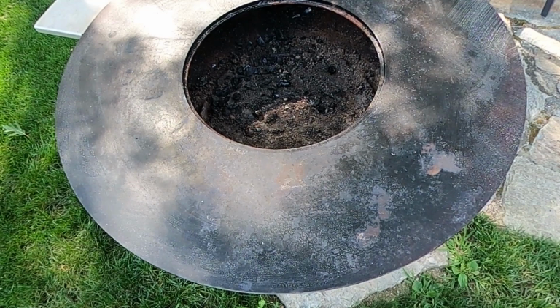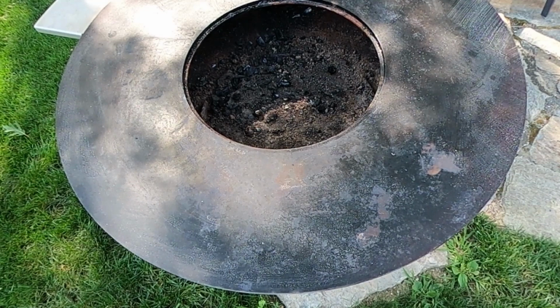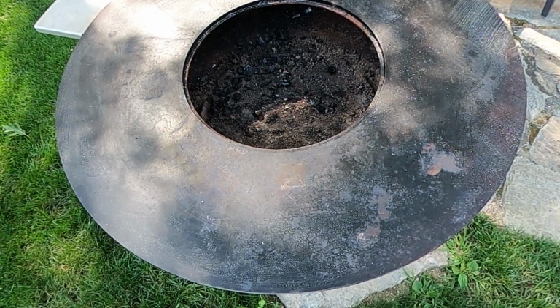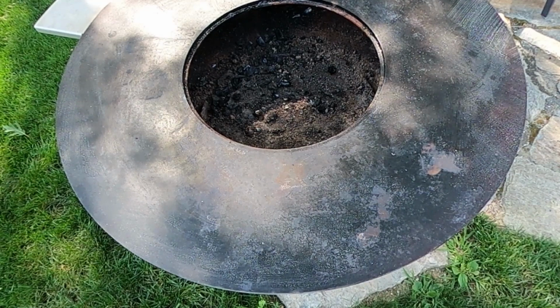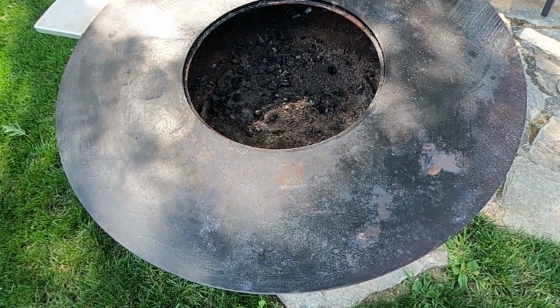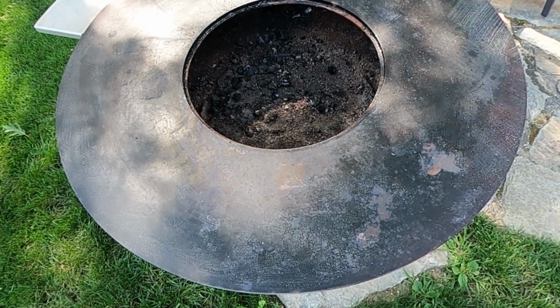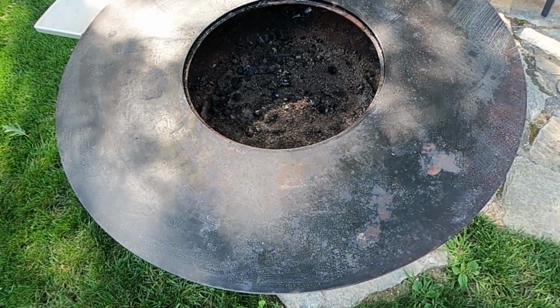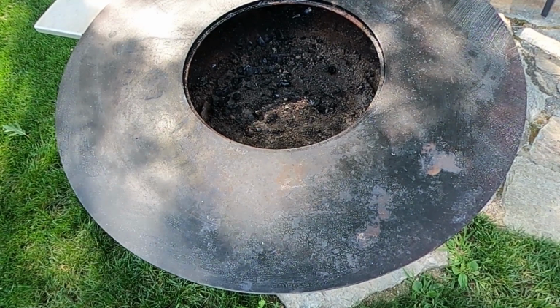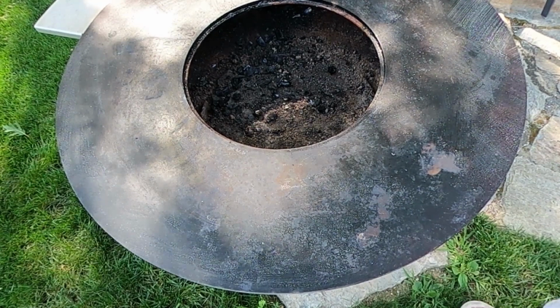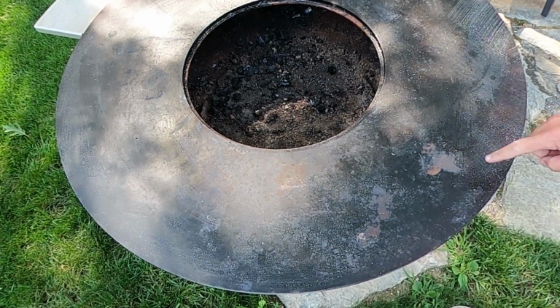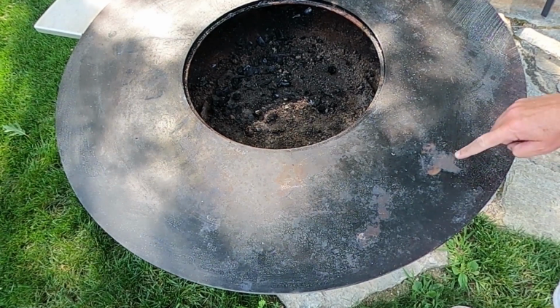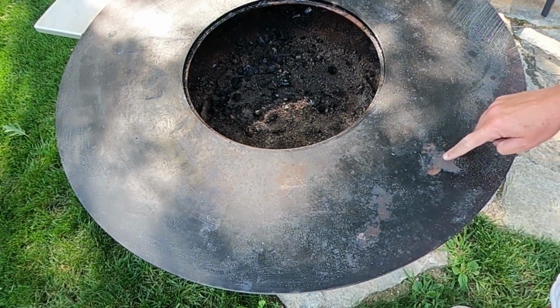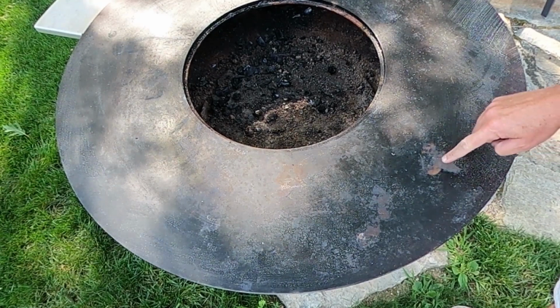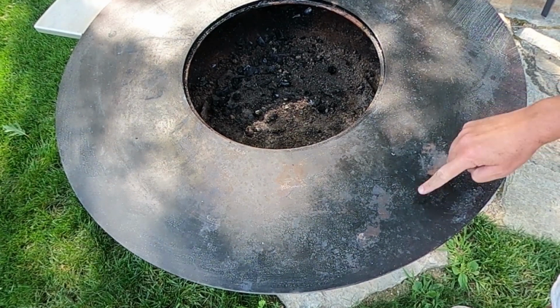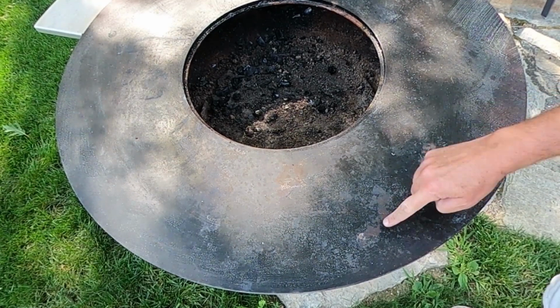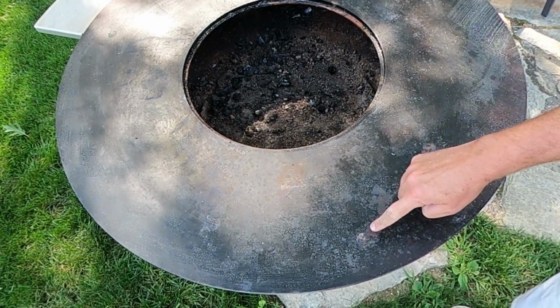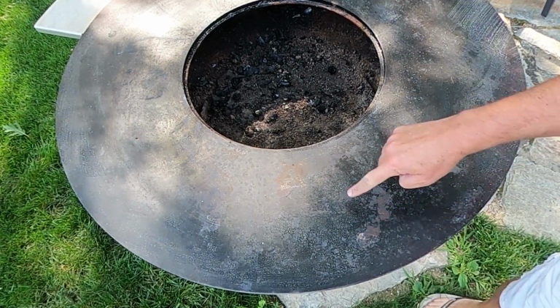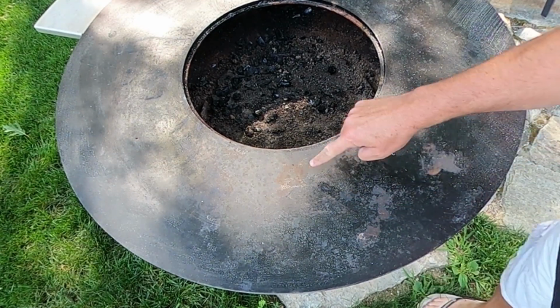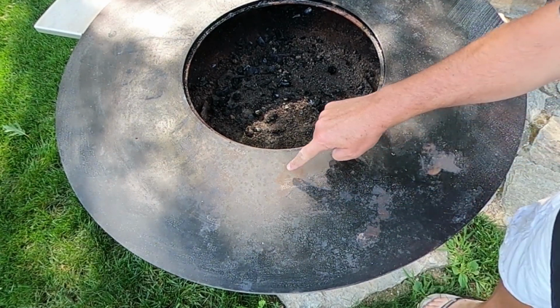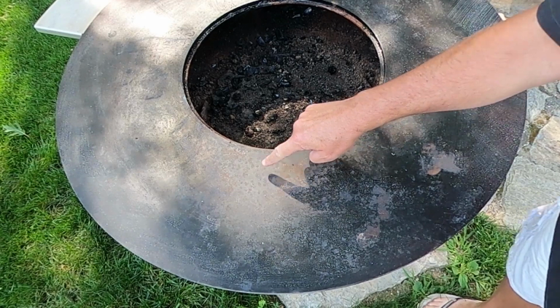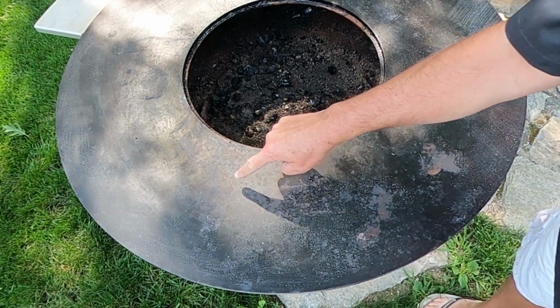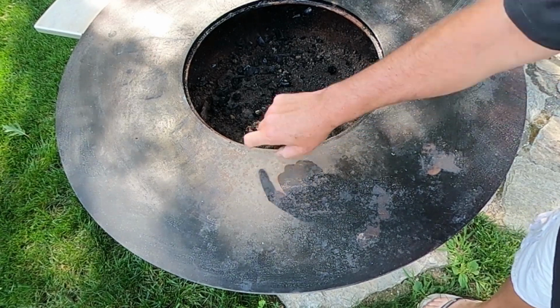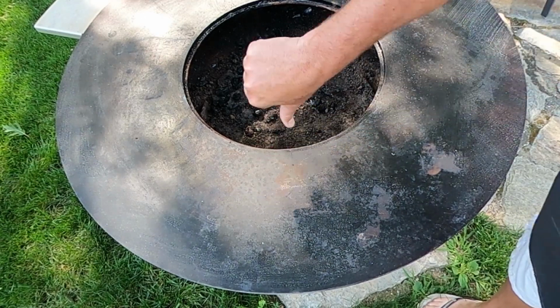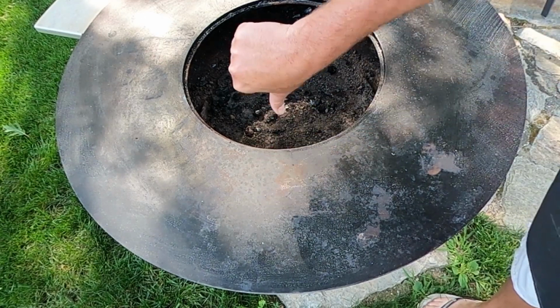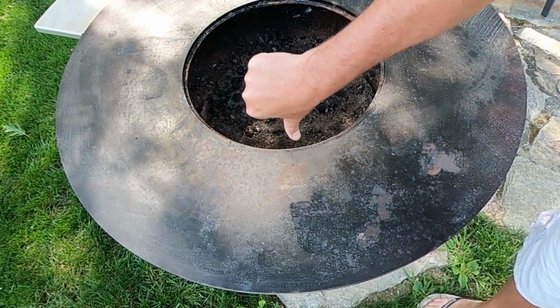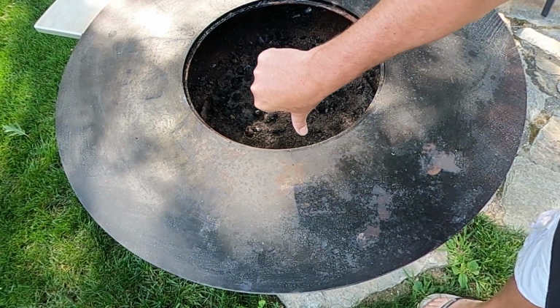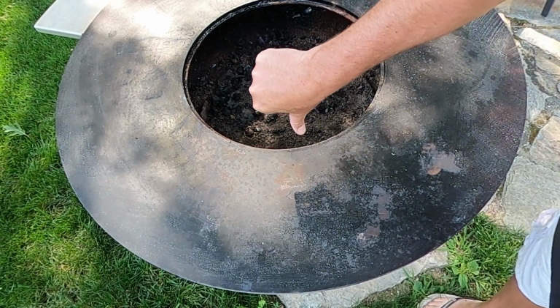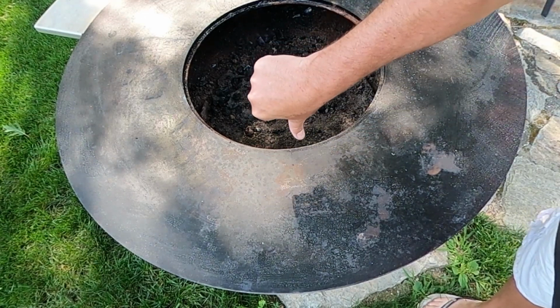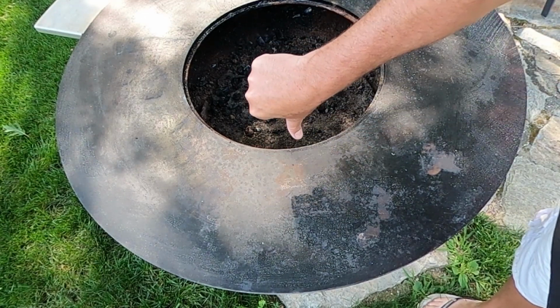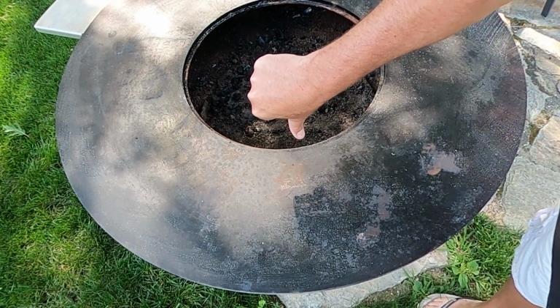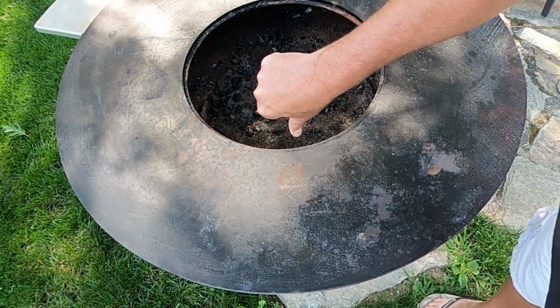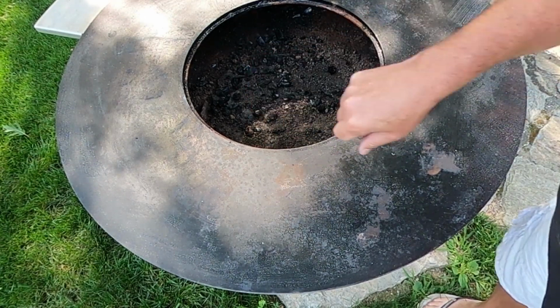Have you ever come out to your Arteflame Grill and noticed that you have rust spots? Well, don't you worry — in a few quick steps, we're going to fix that right up.